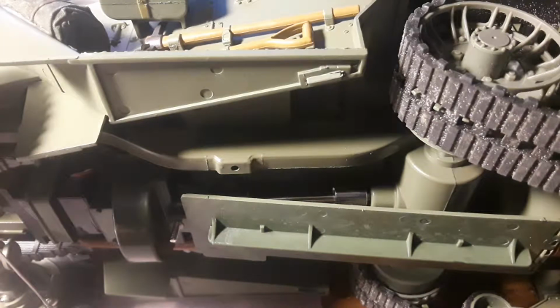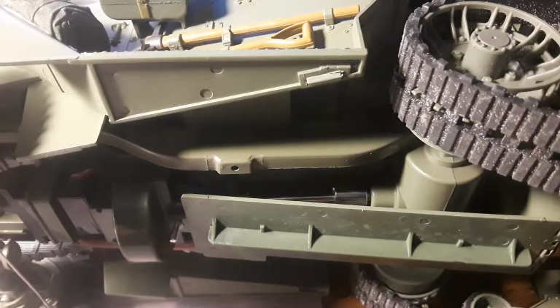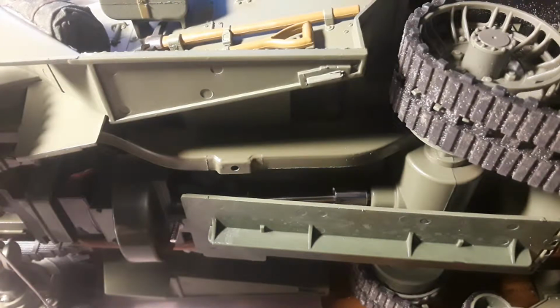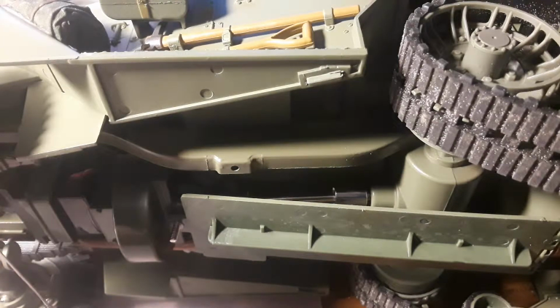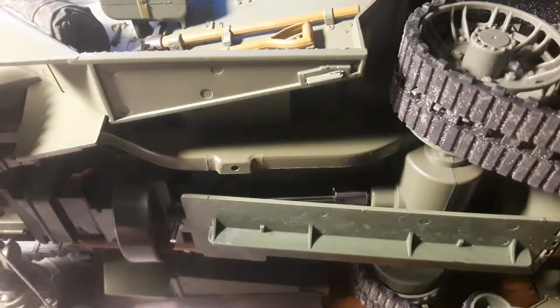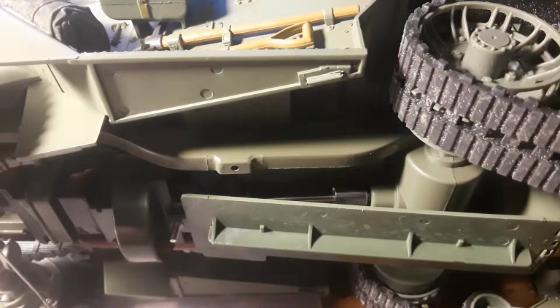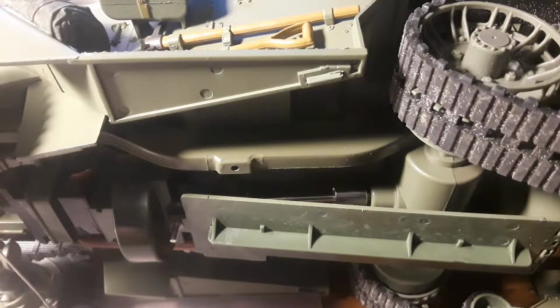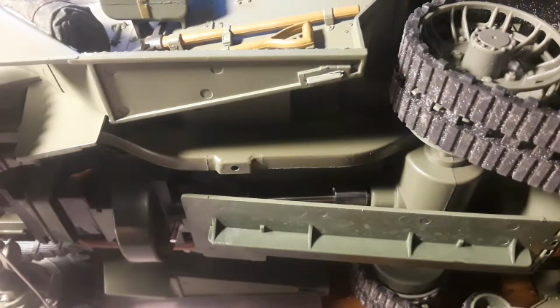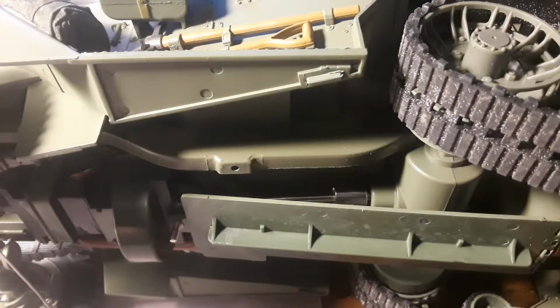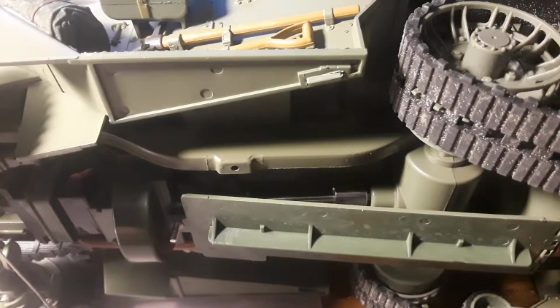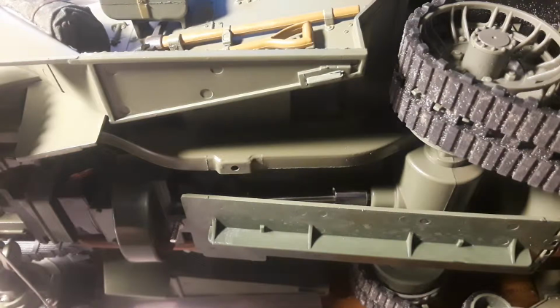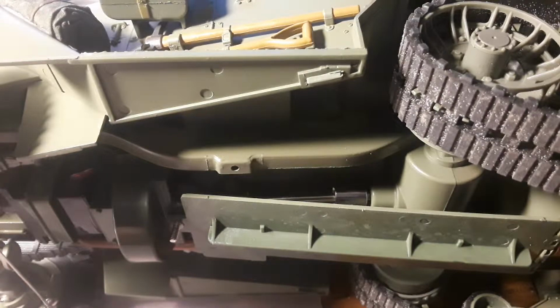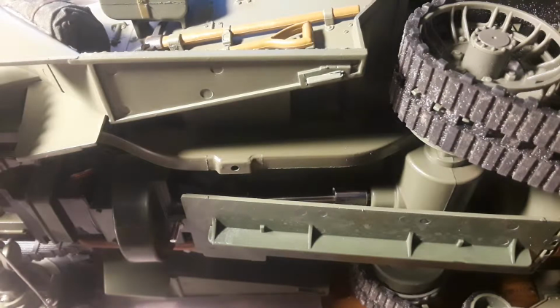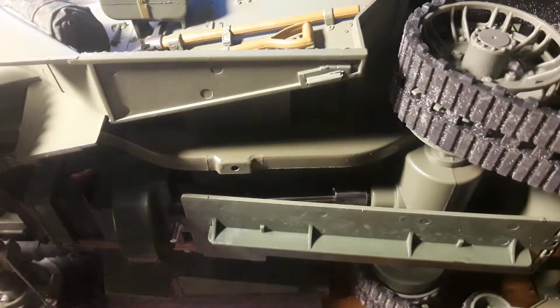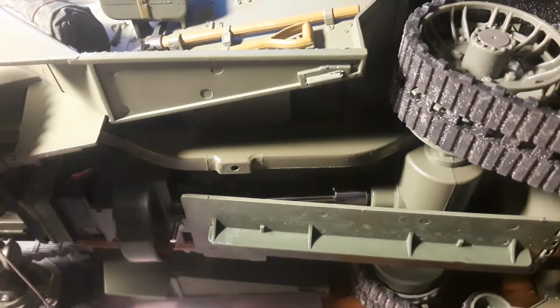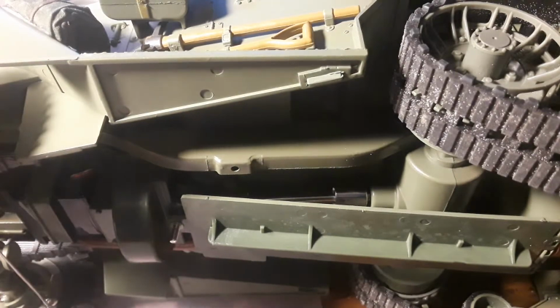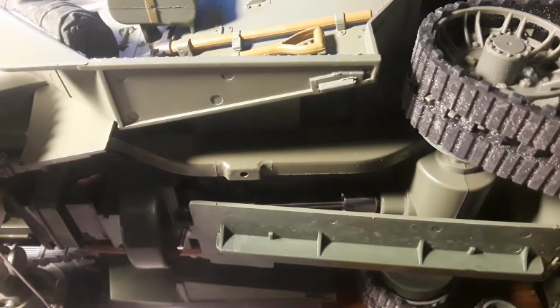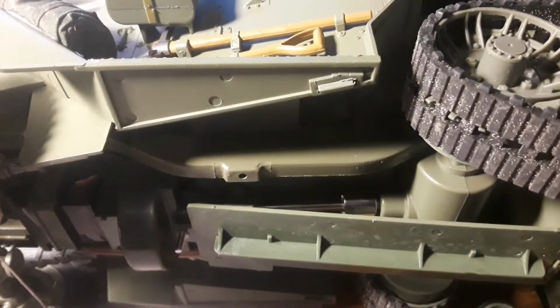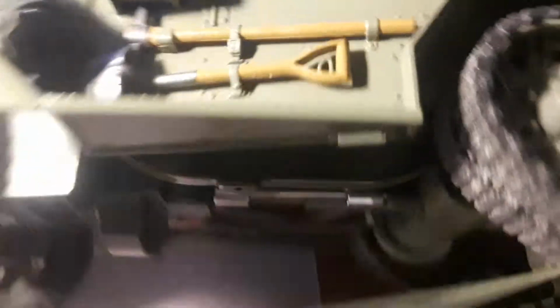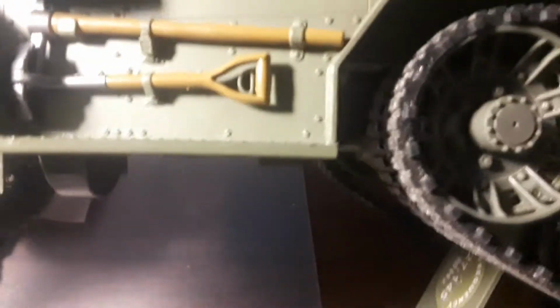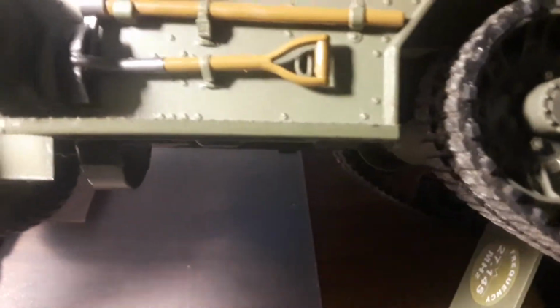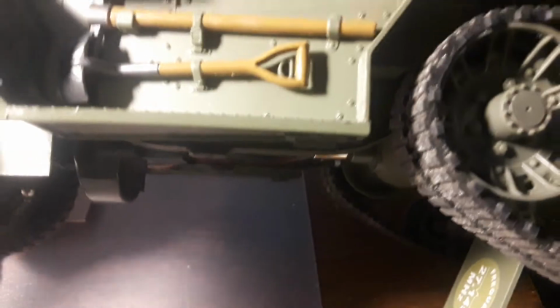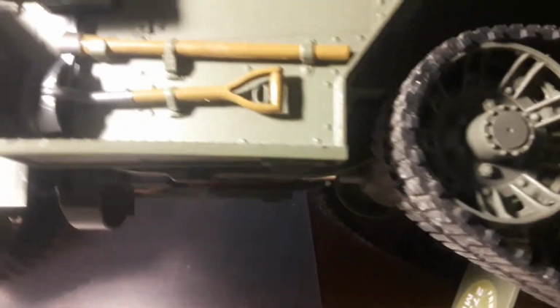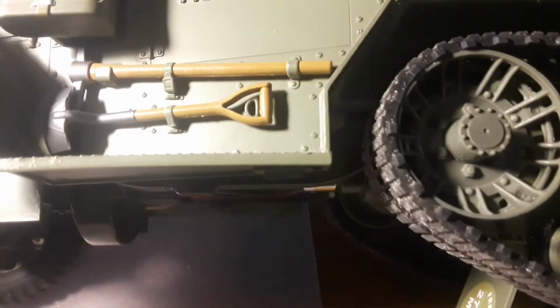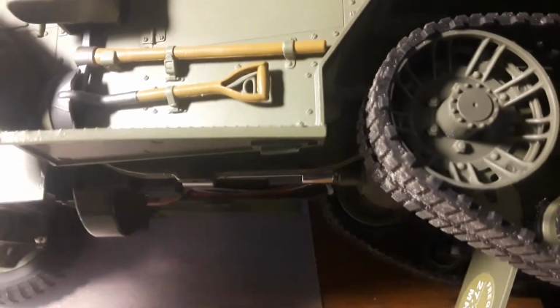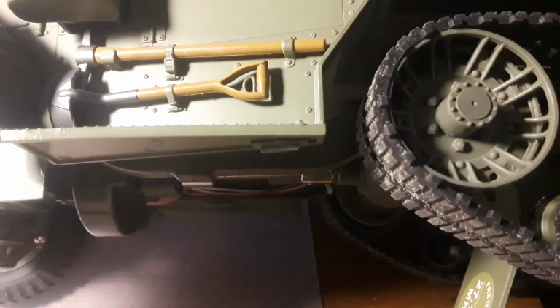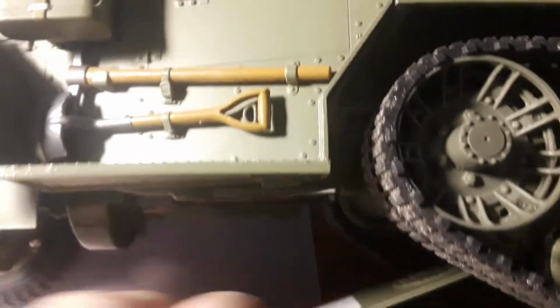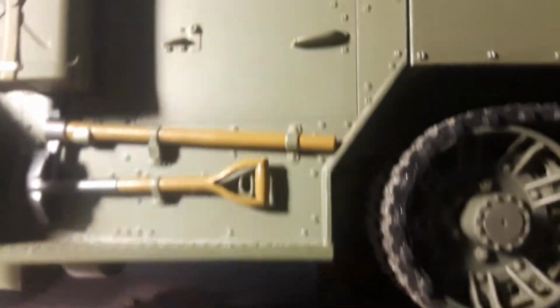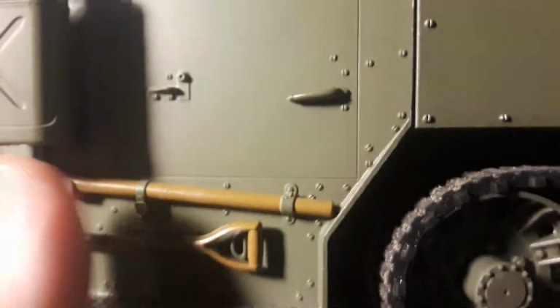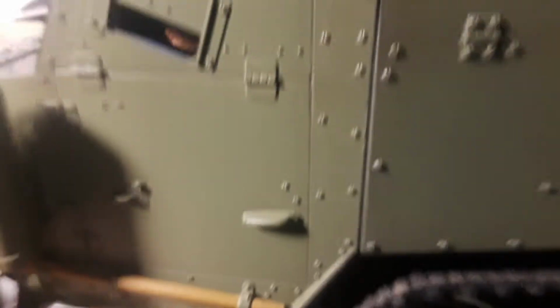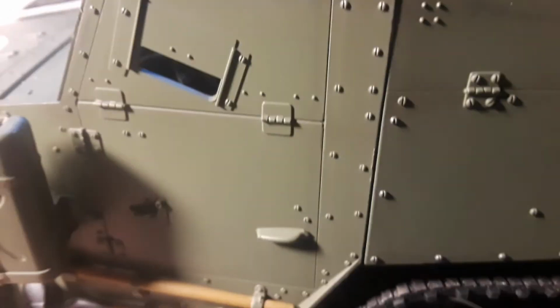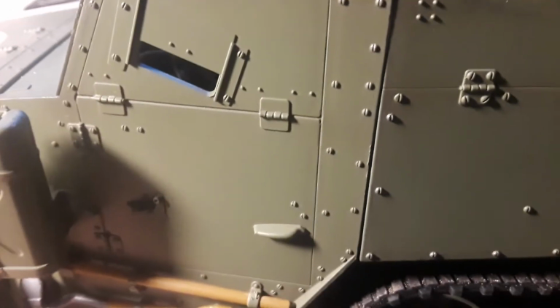Welcome to my video. I'm going to show you how to take this gun motor carriage, originally developed by Toro but now owned by Trumpeter, and put a rechargeable battery pack into it.